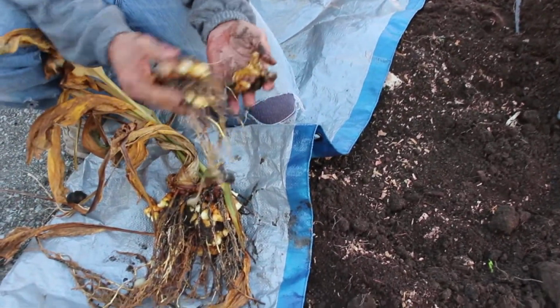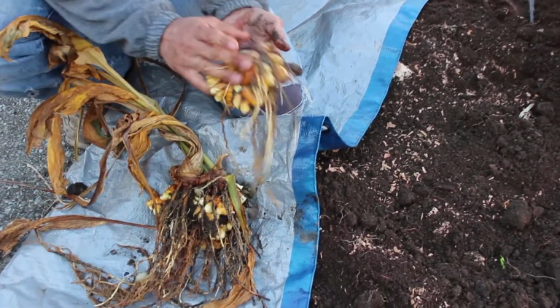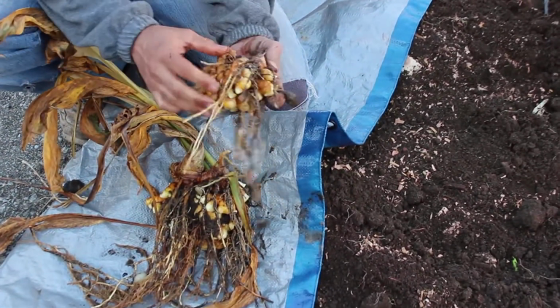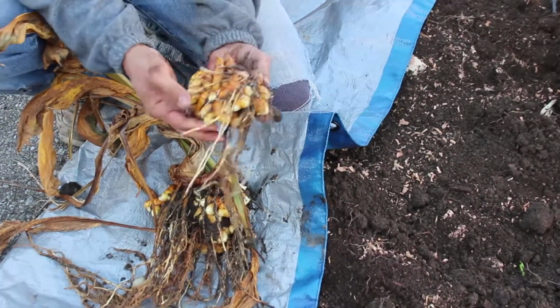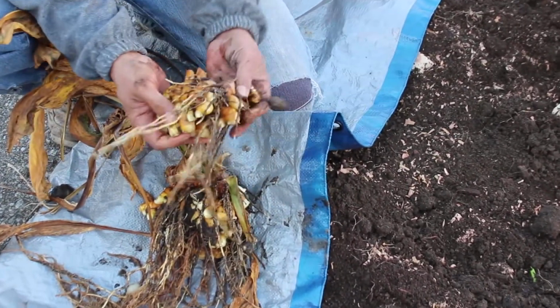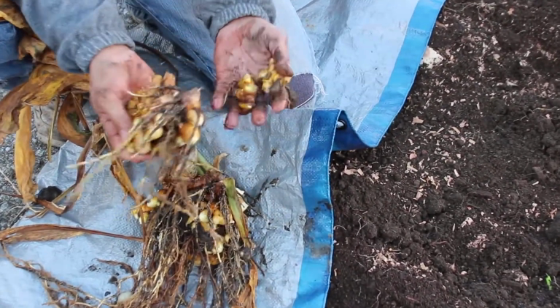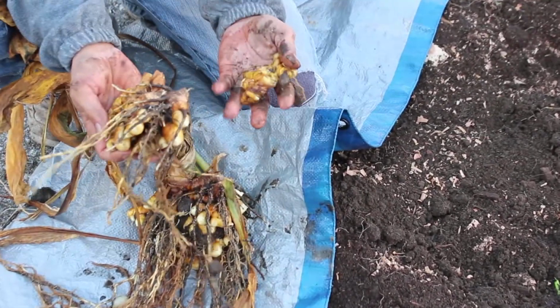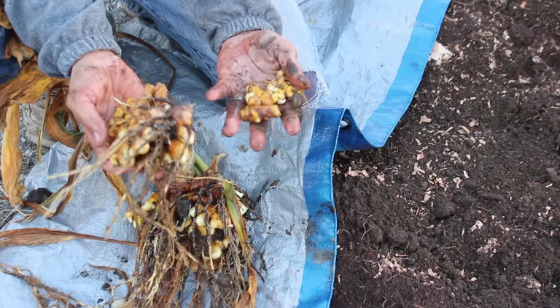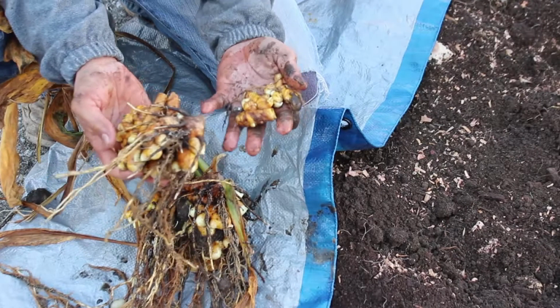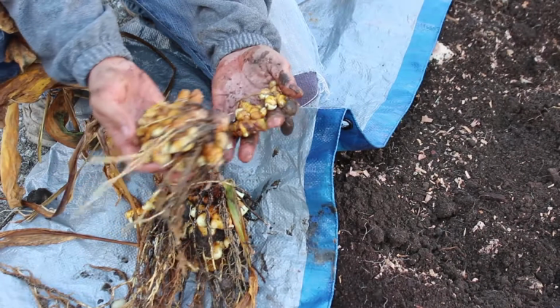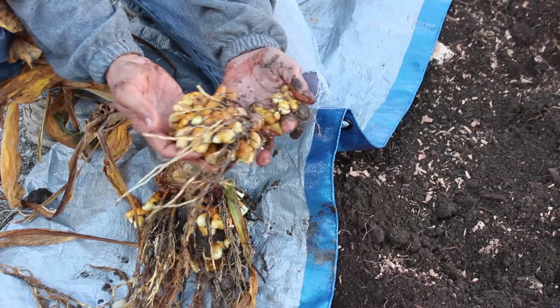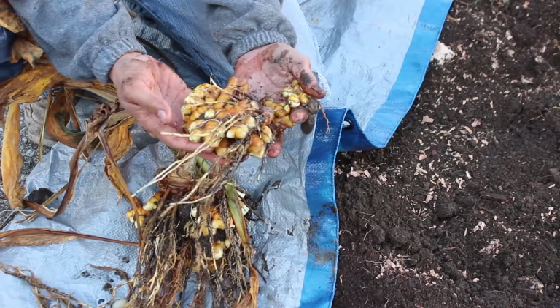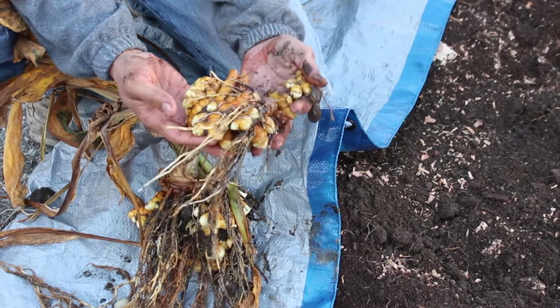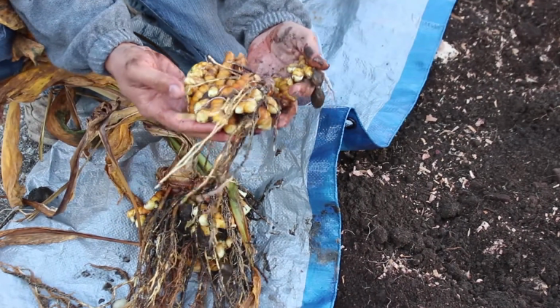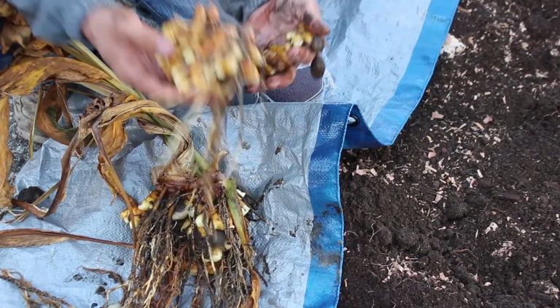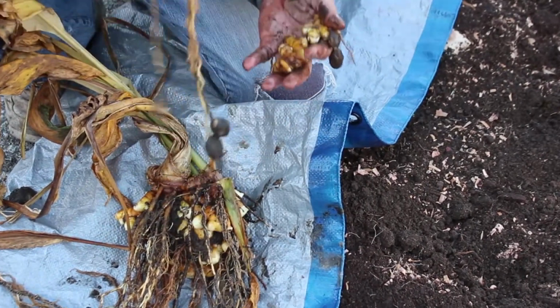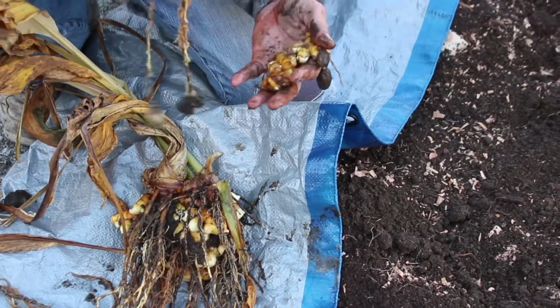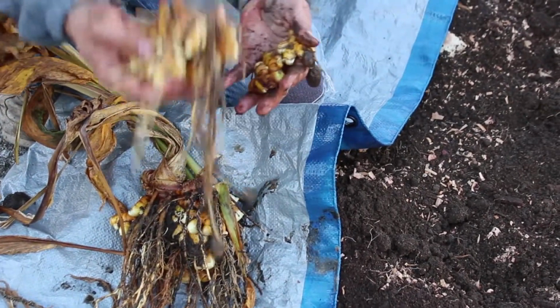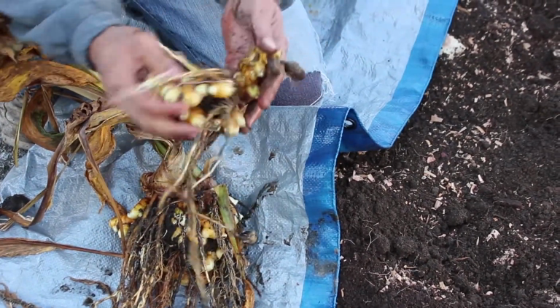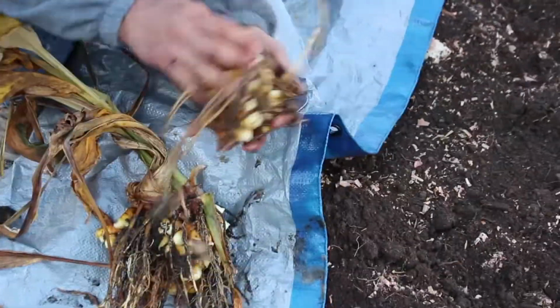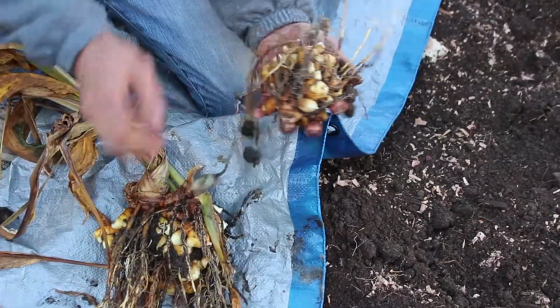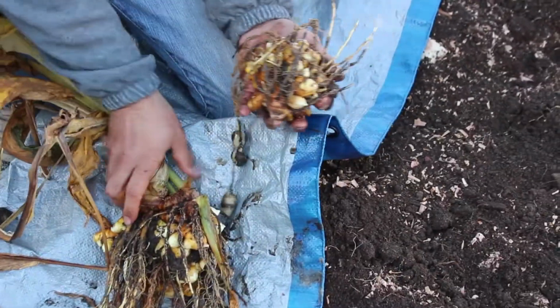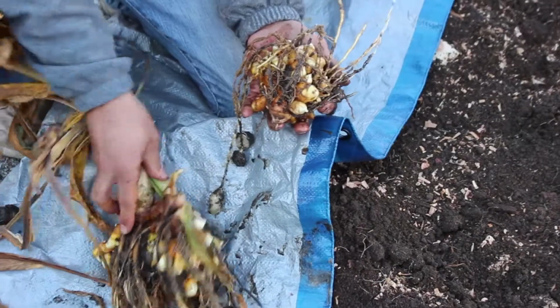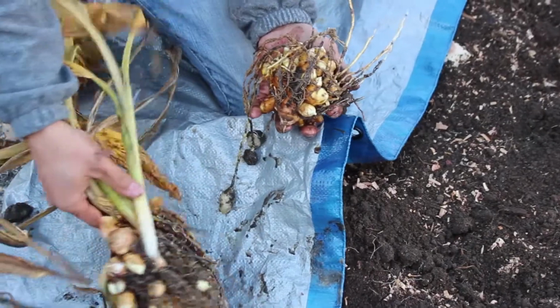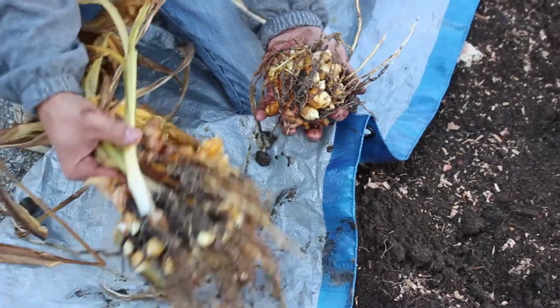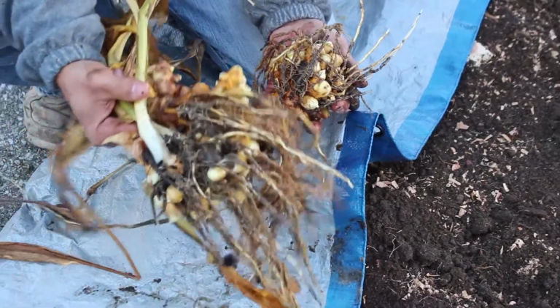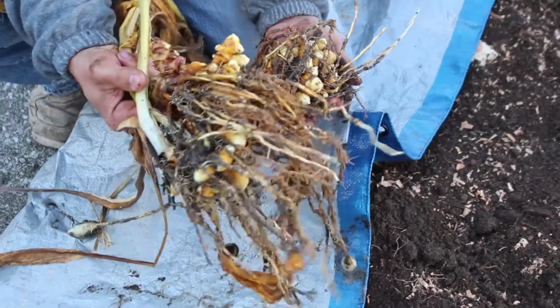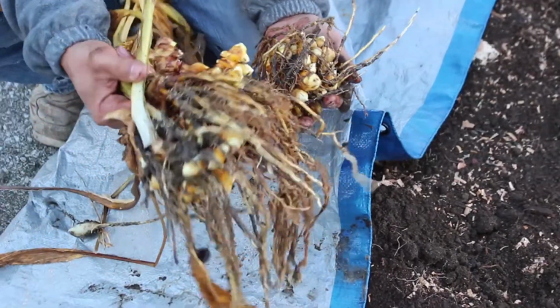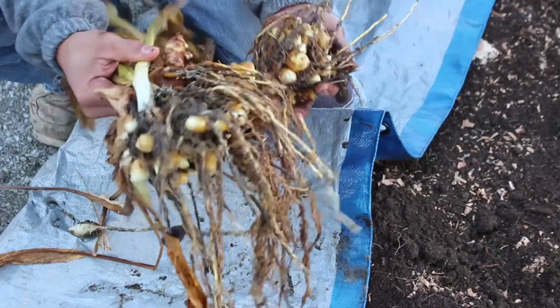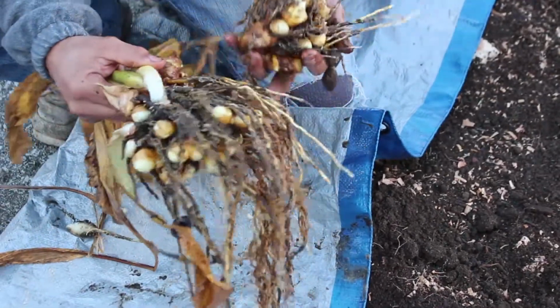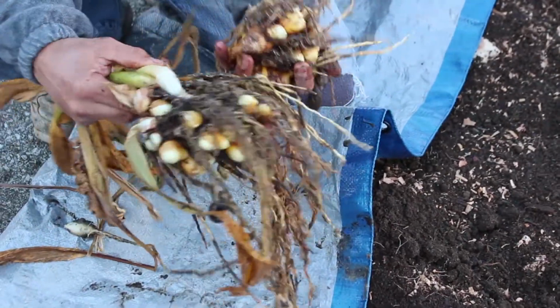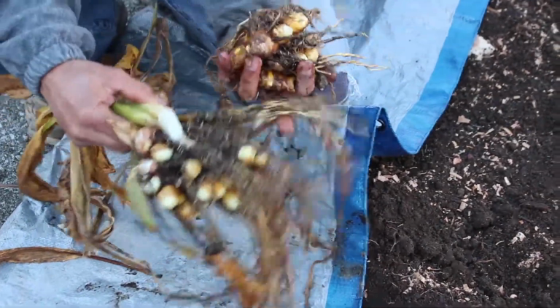Well, there they are — pretty cleaned up. I just kind of rinsed them off a bit, but they sure are beautiful and aromatic, and there's quite a few nodules on there.